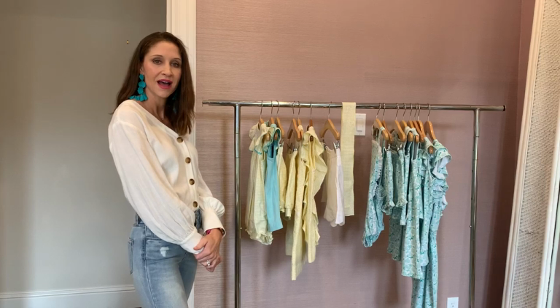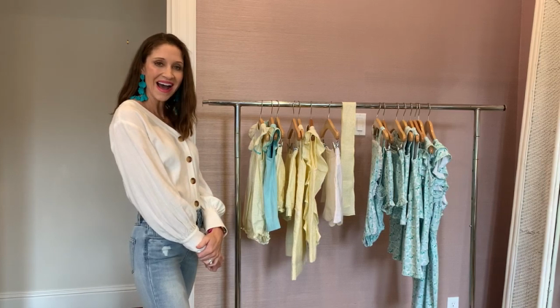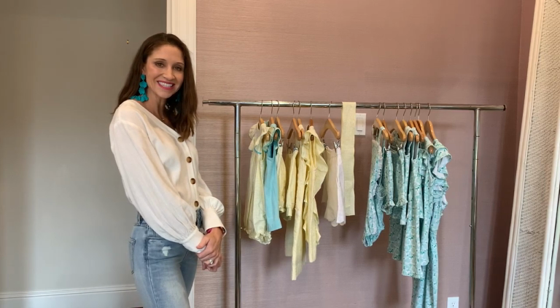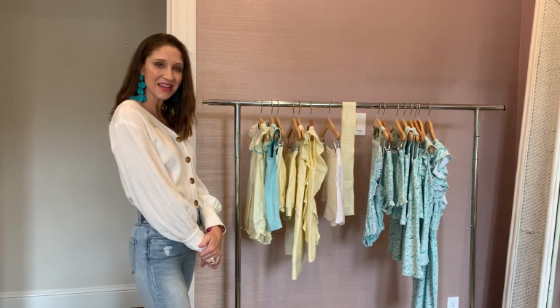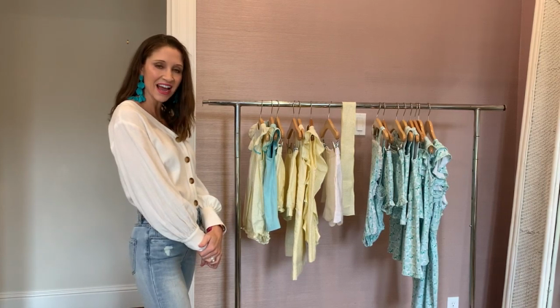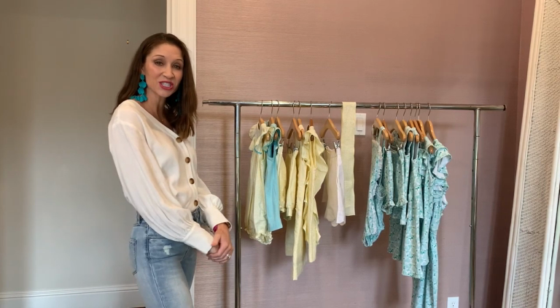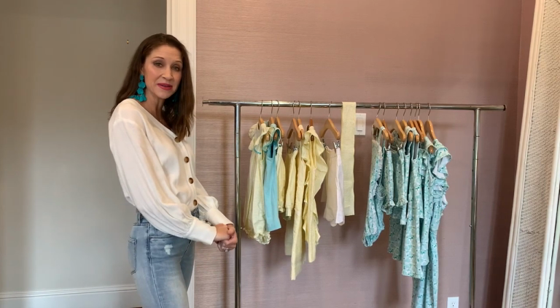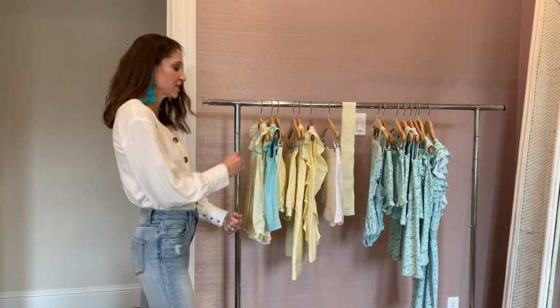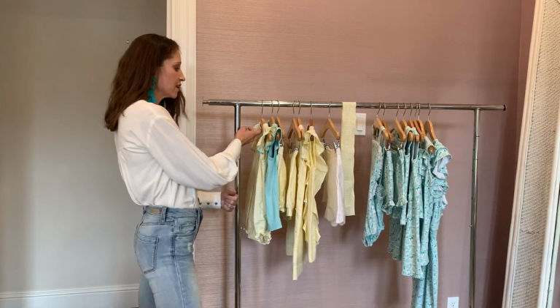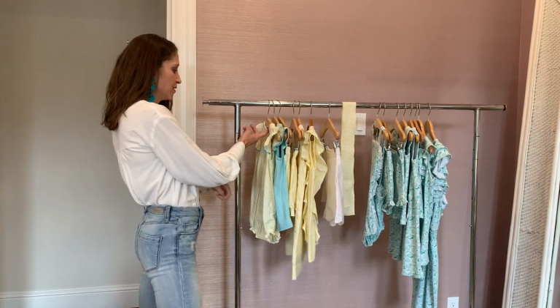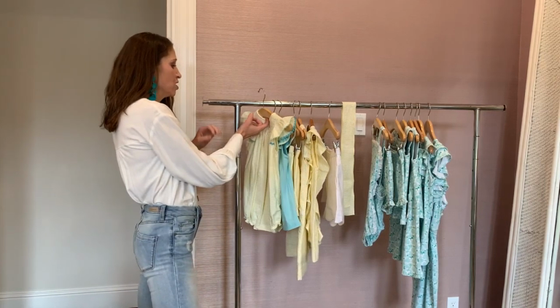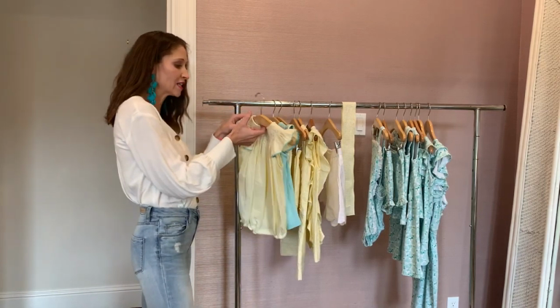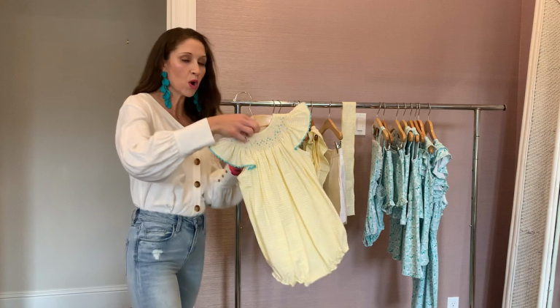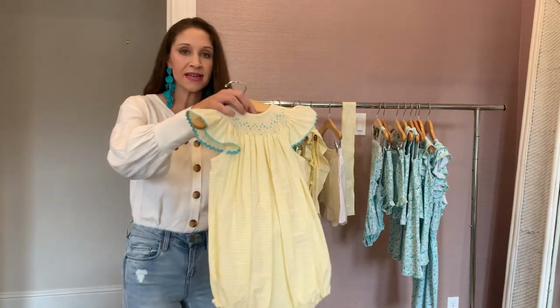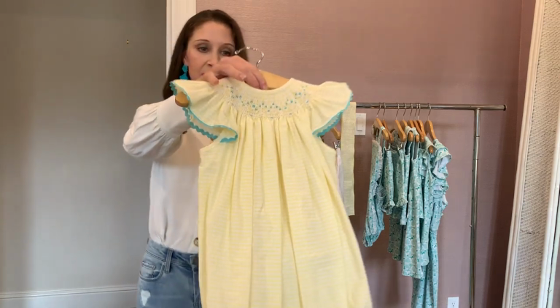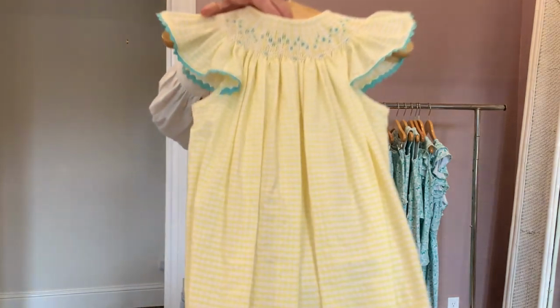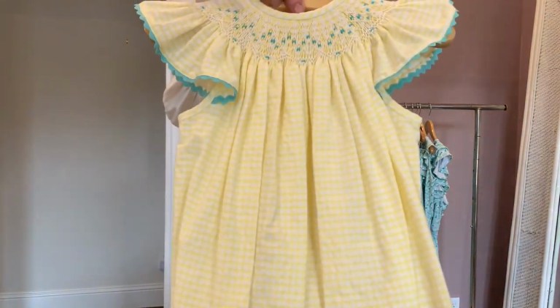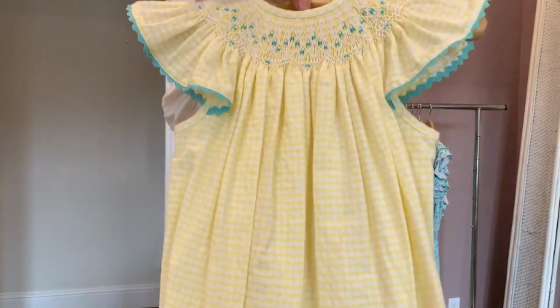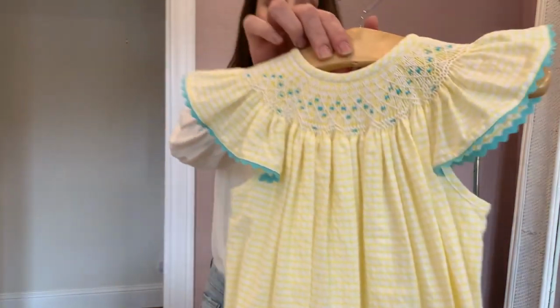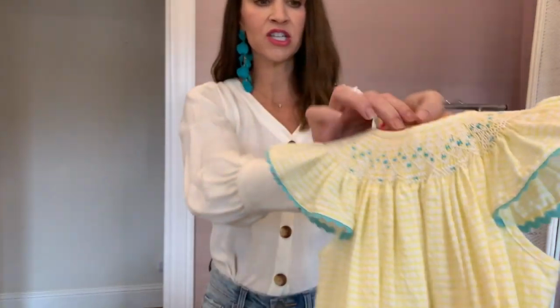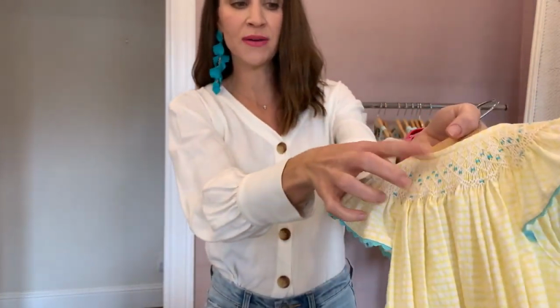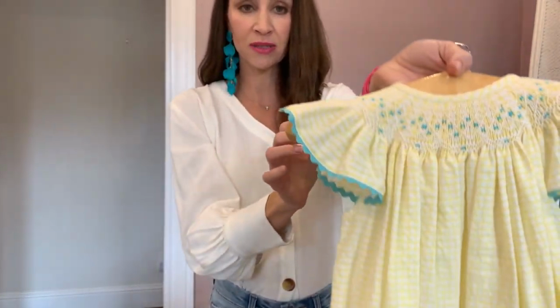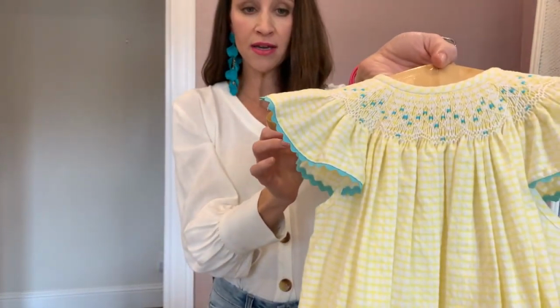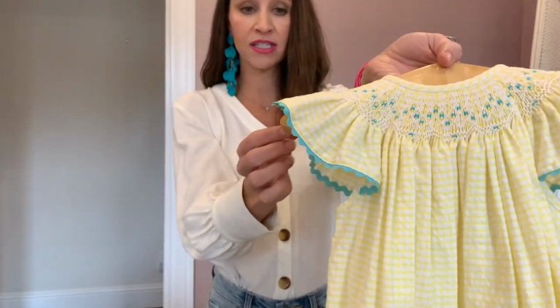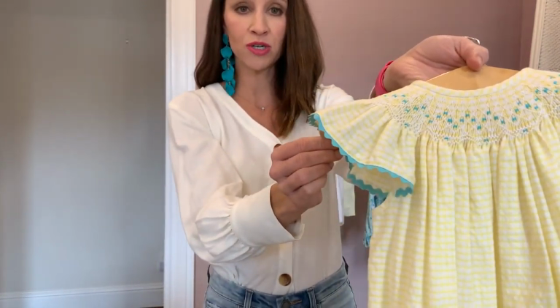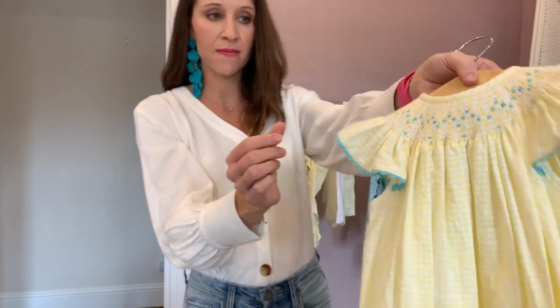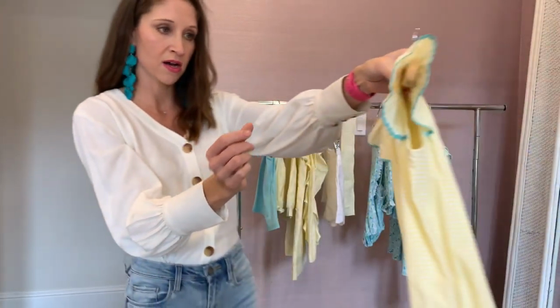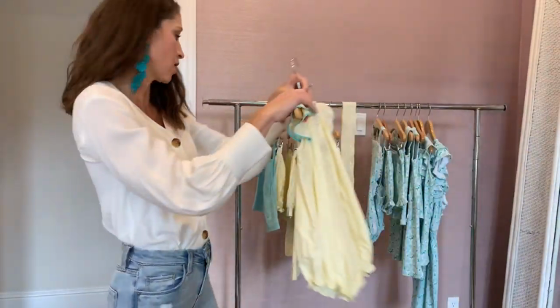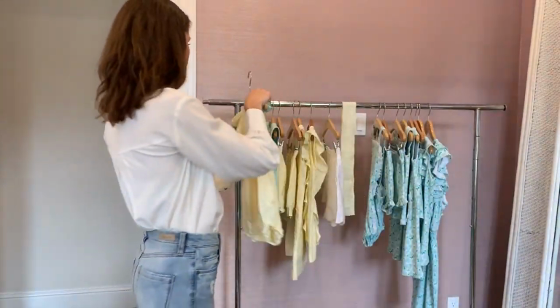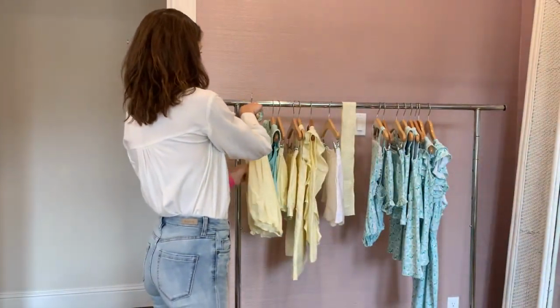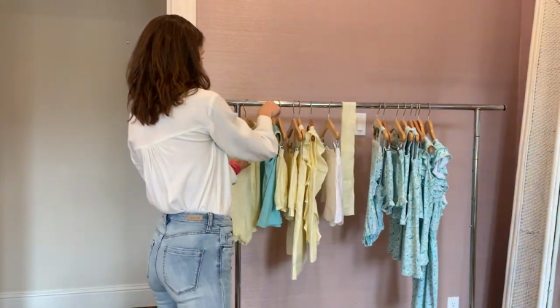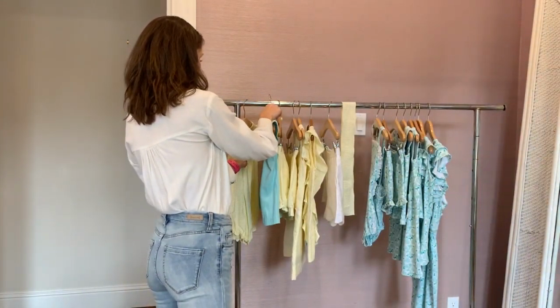Hi, this is Leslie with Aylett and Ivy. This is our Lemon Seersucker Collection. Sweet little woven lemon seersucker with a very, very sweet geometric smocking. And notice the aqua trim around the arm, which is a really added touch to it.